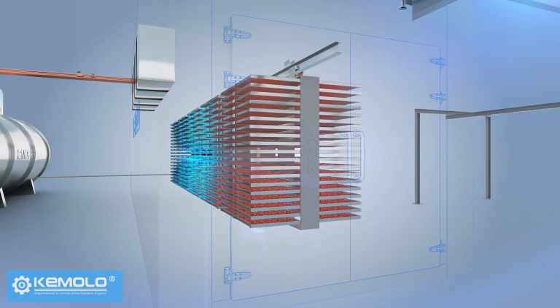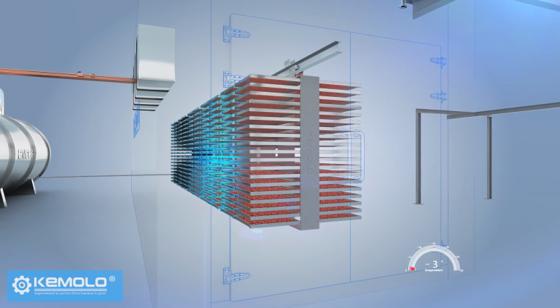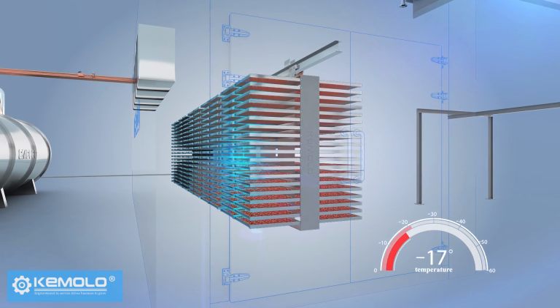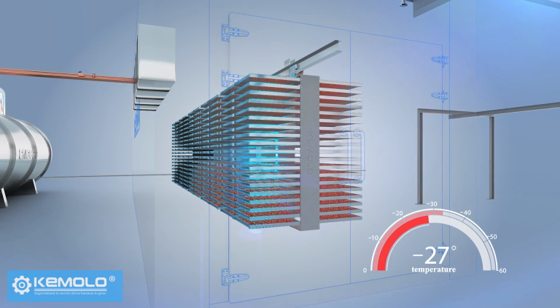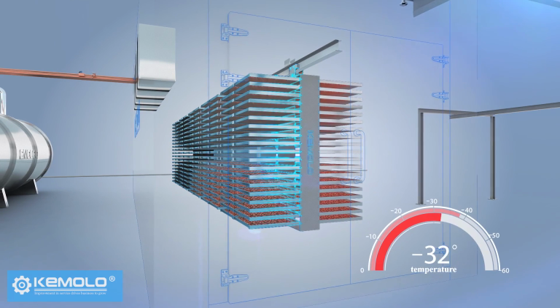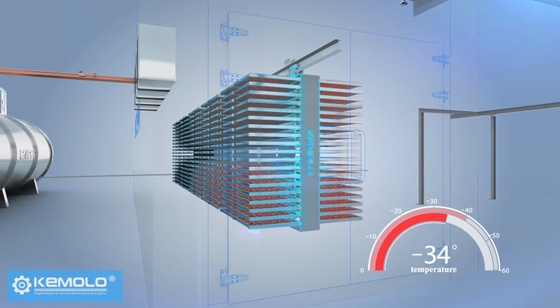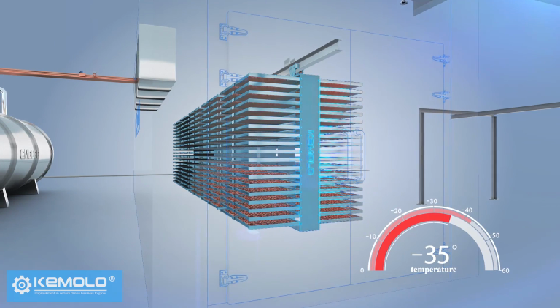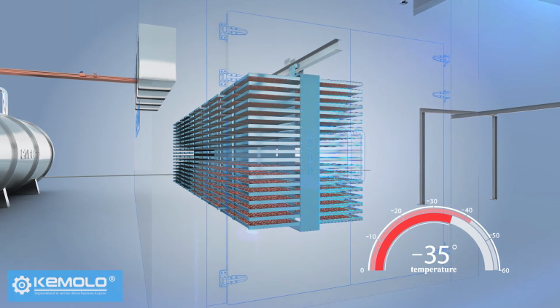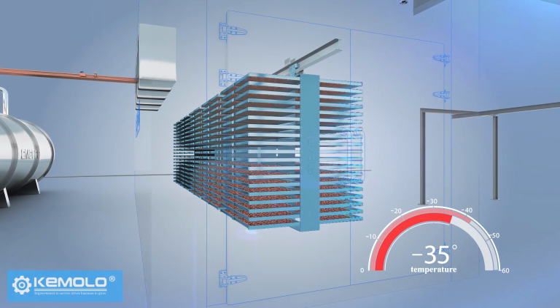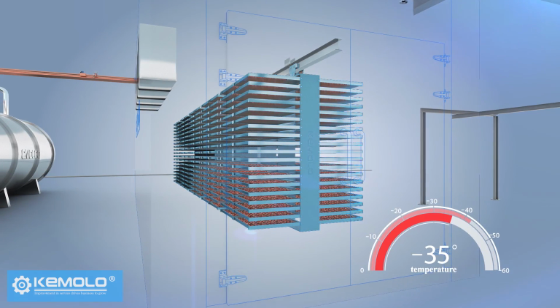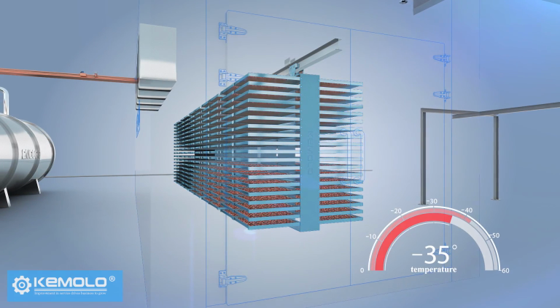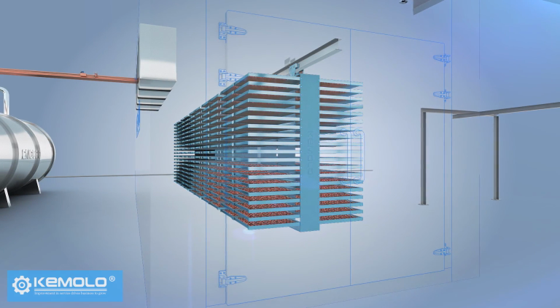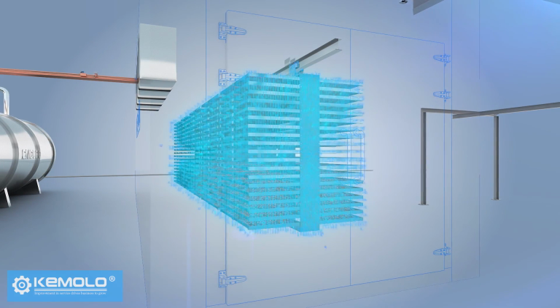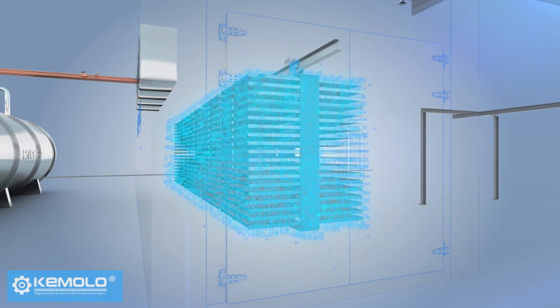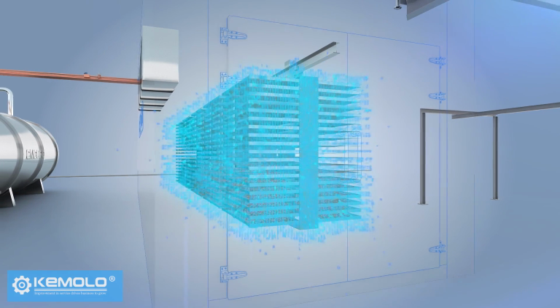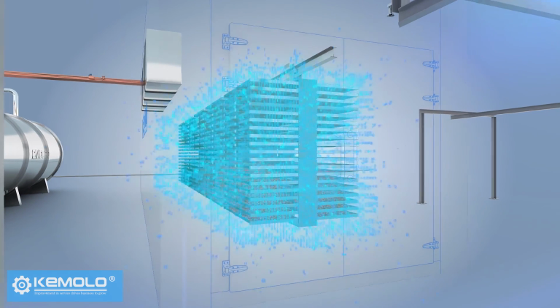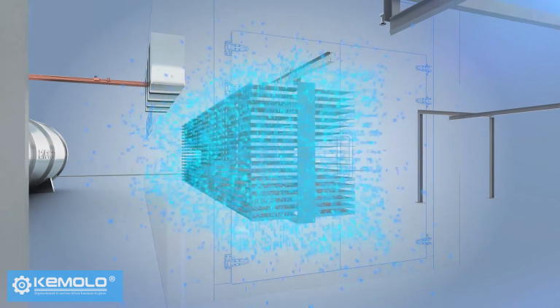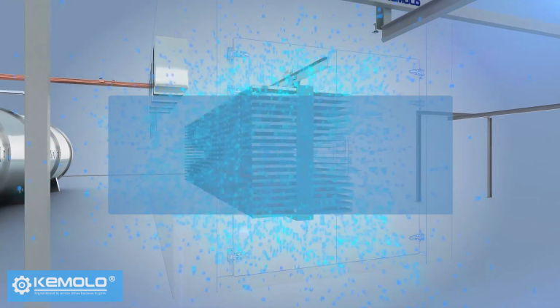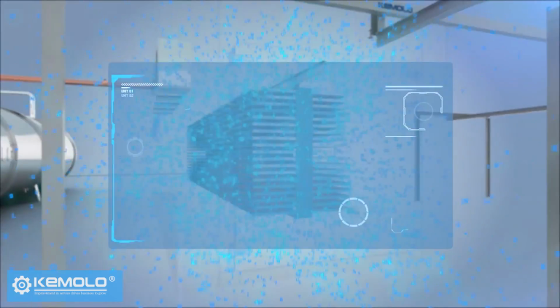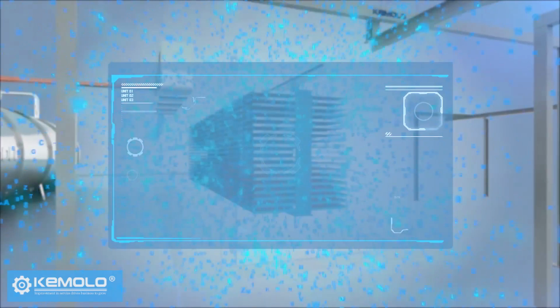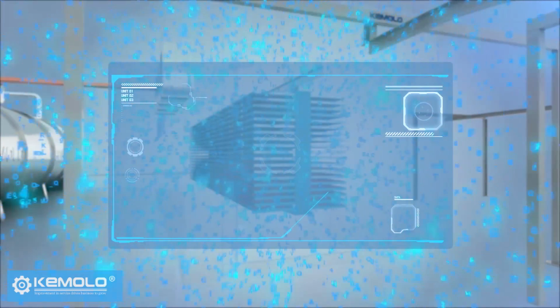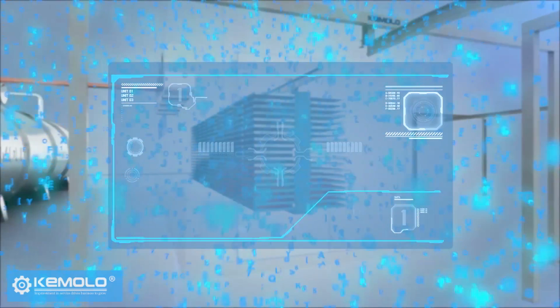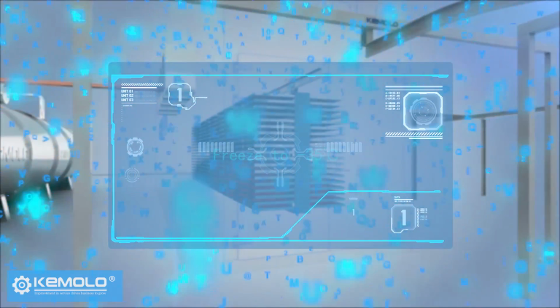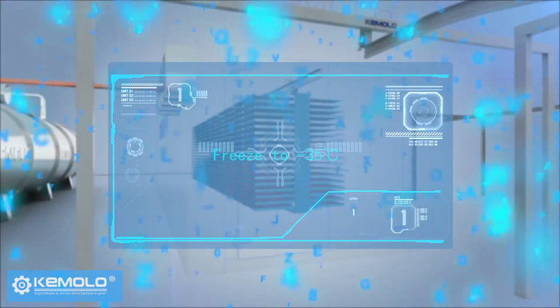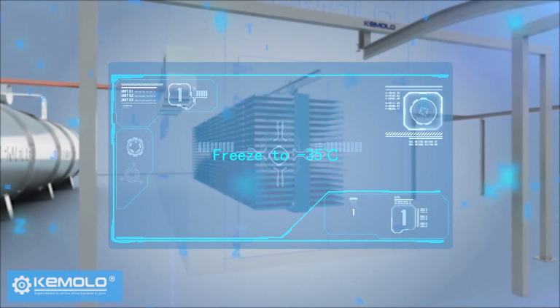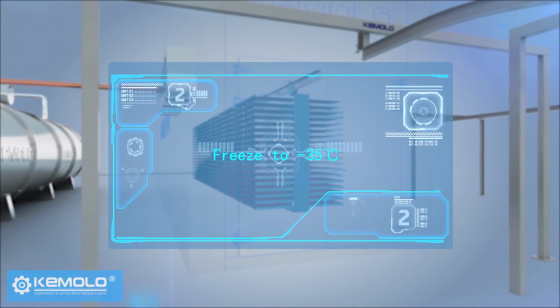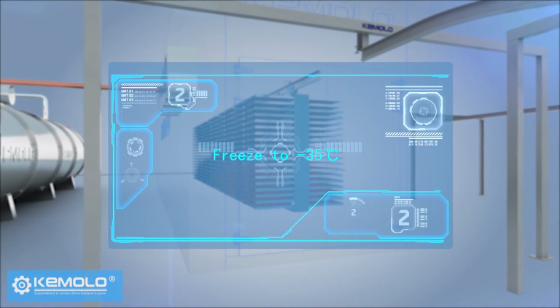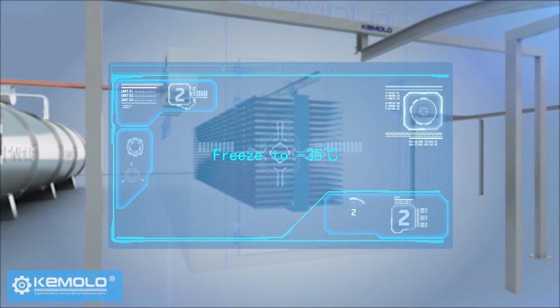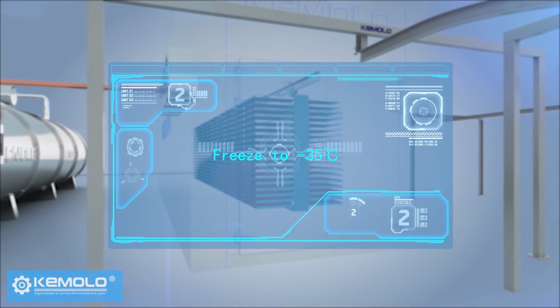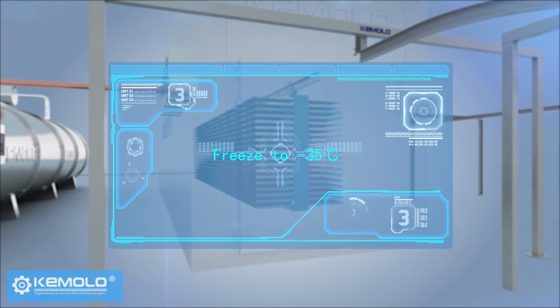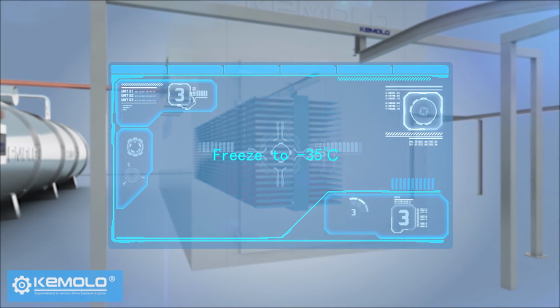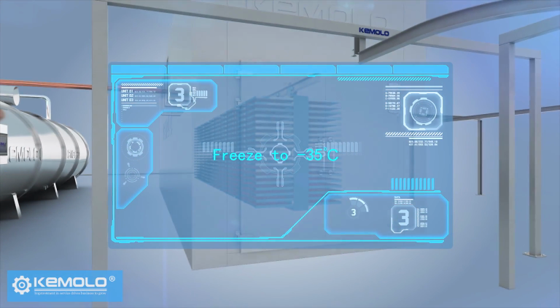the material will be completely frozen to minus 35 degrees. The sensor will transfer the detected data to the PLC and display it on the touchscreen.